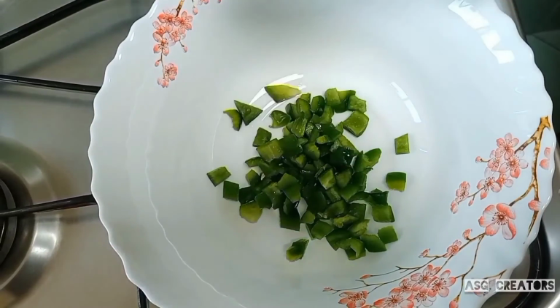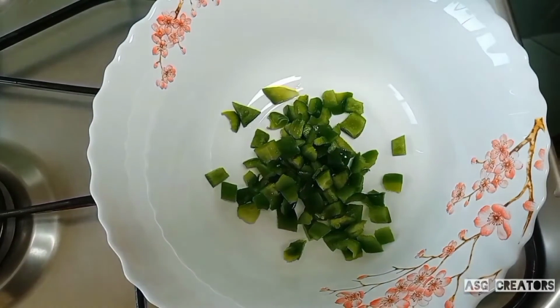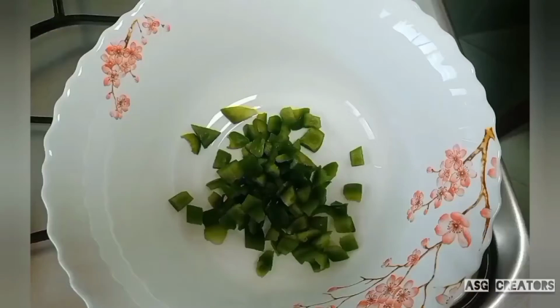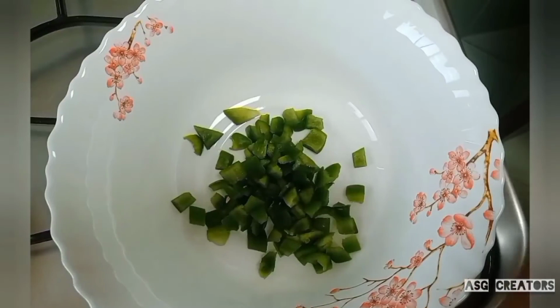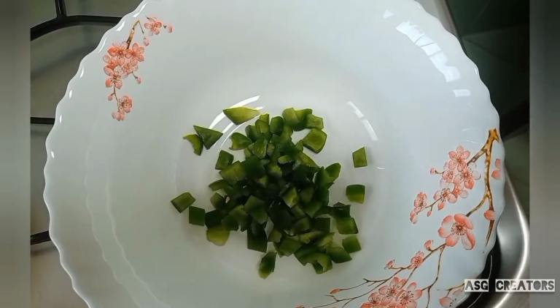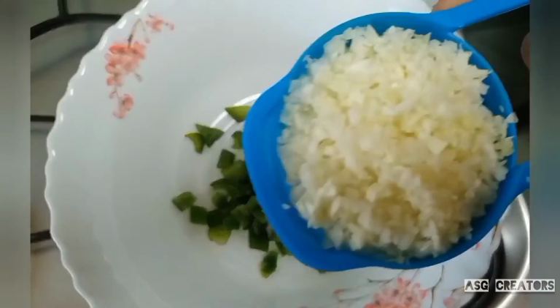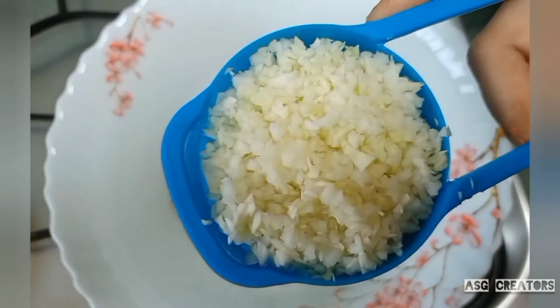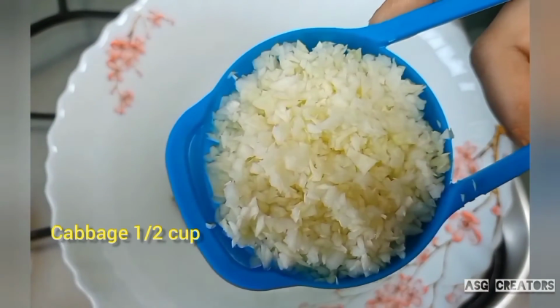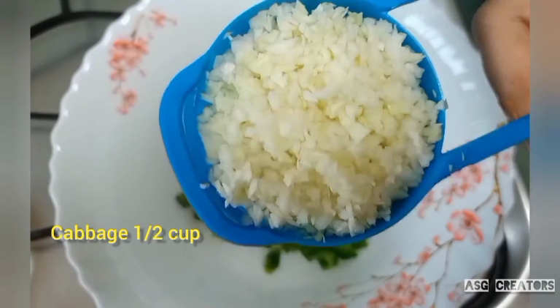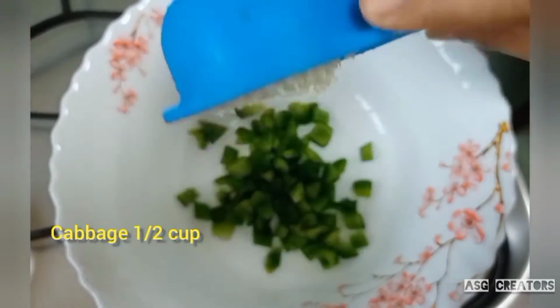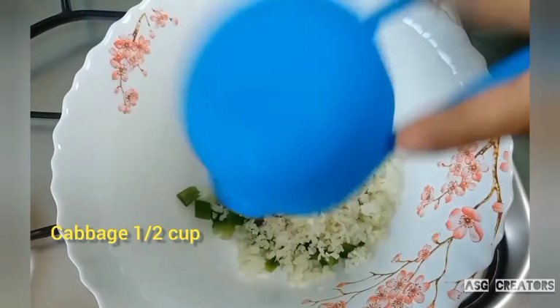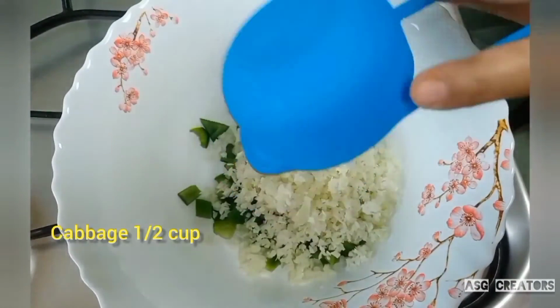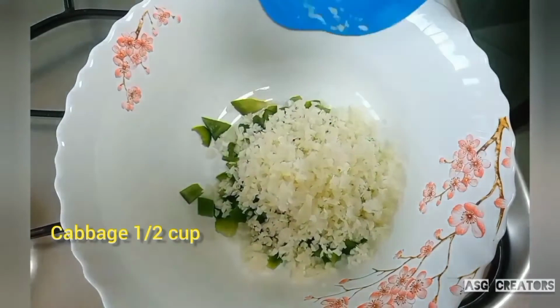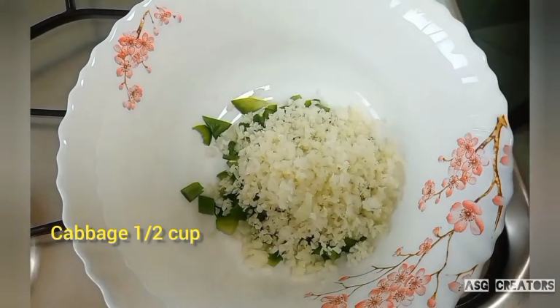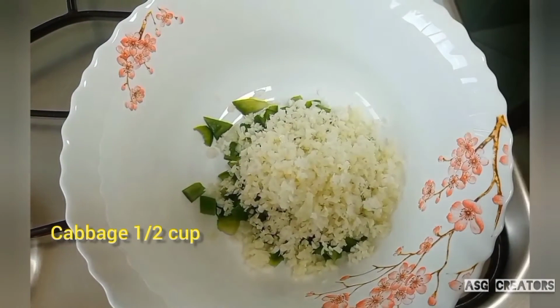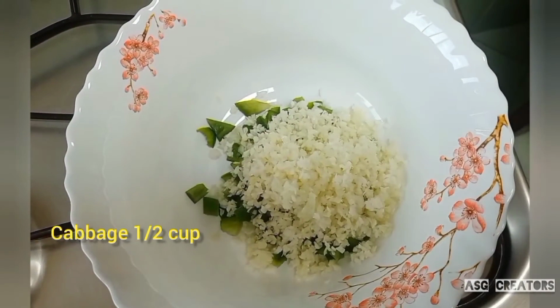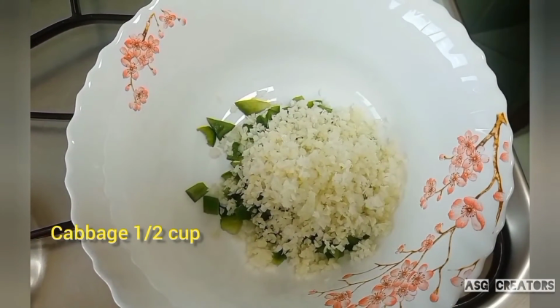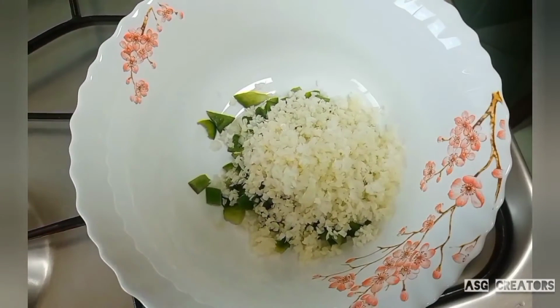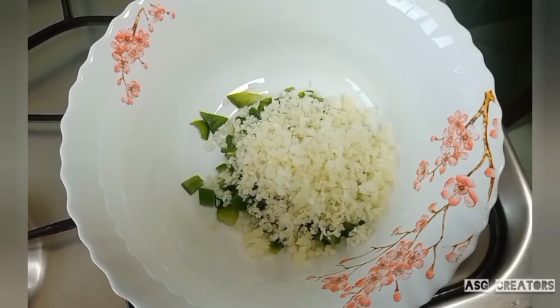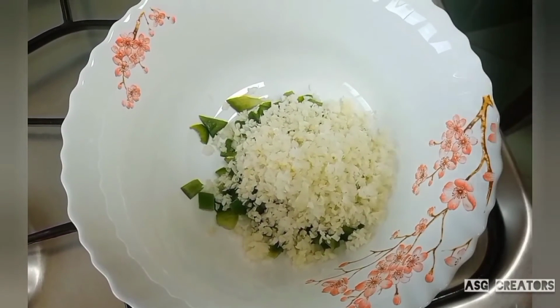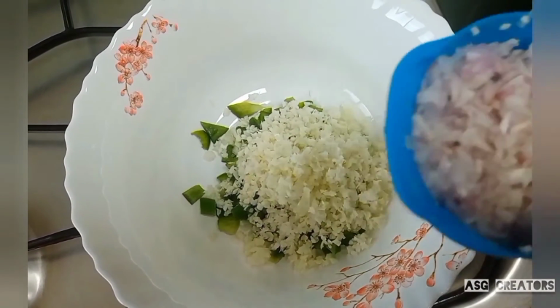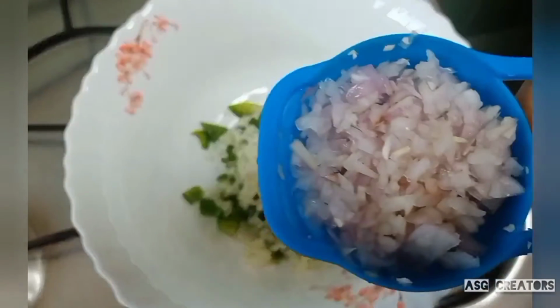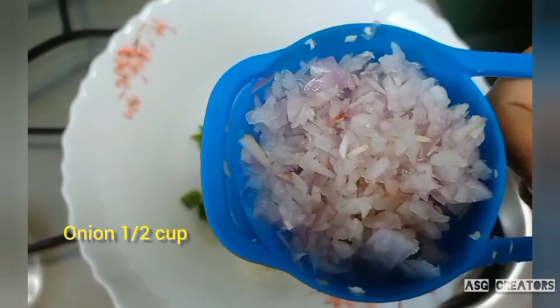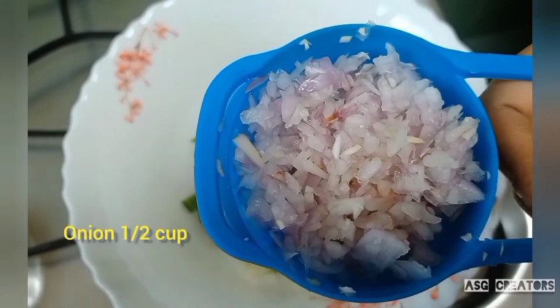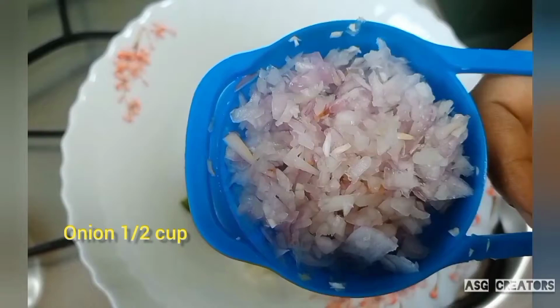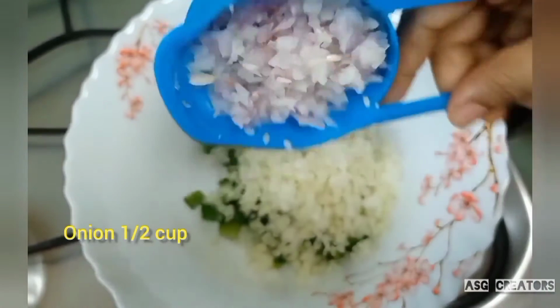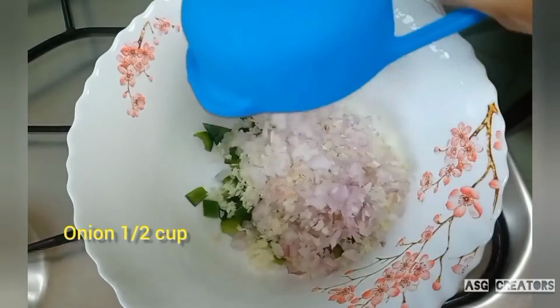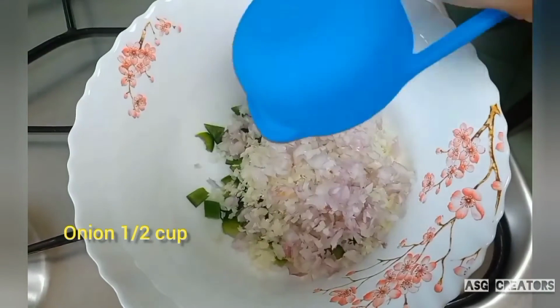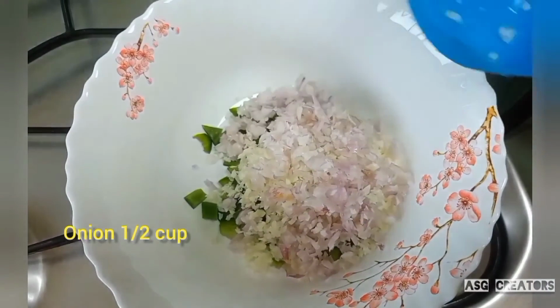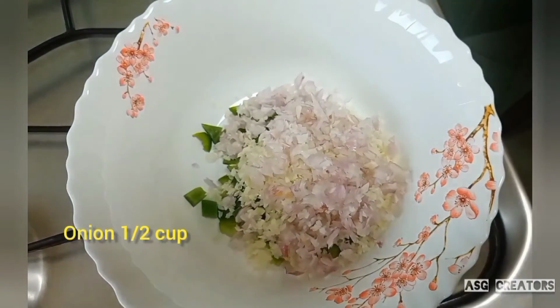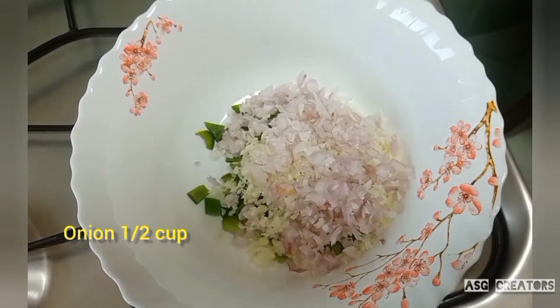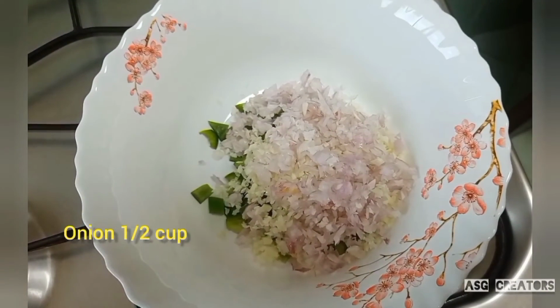We are going to use a cup of capsicum, a cup of cabbage, a cup of onion, and a cup of carrots.